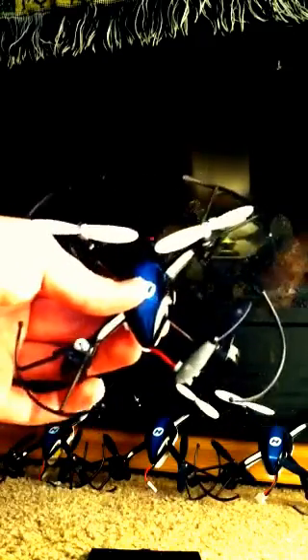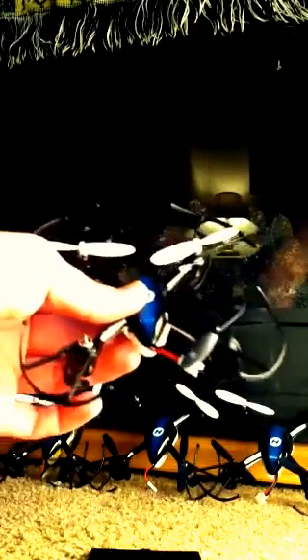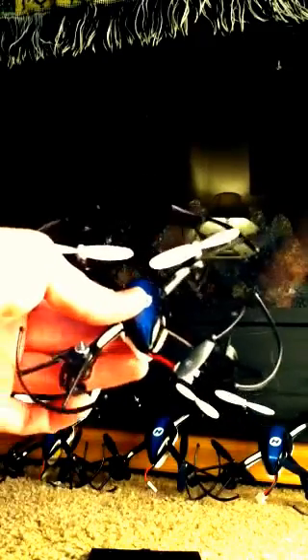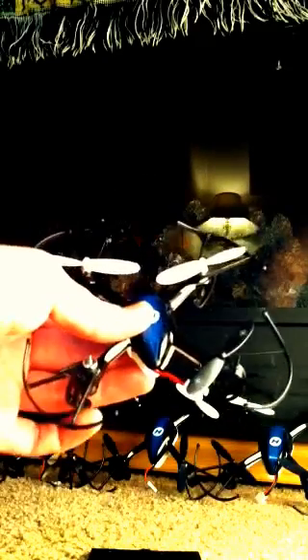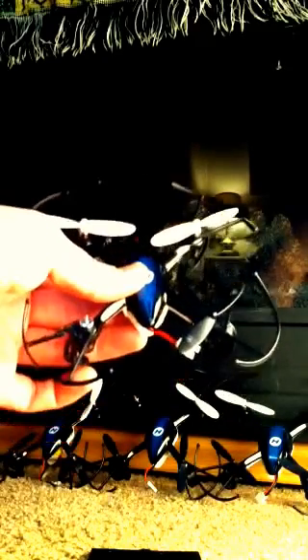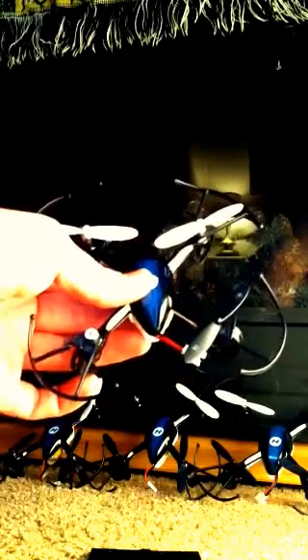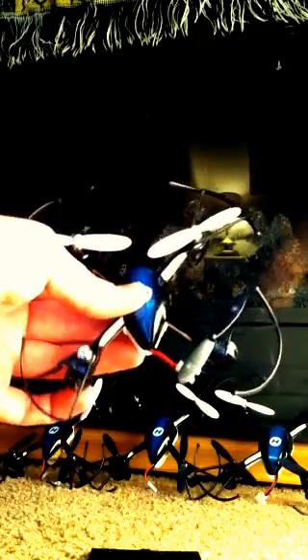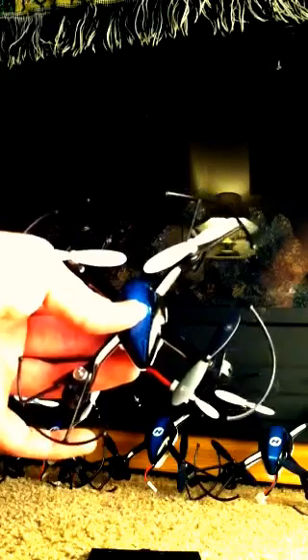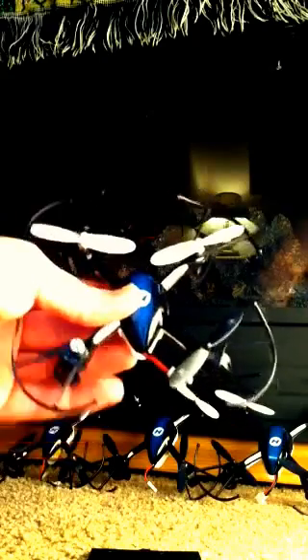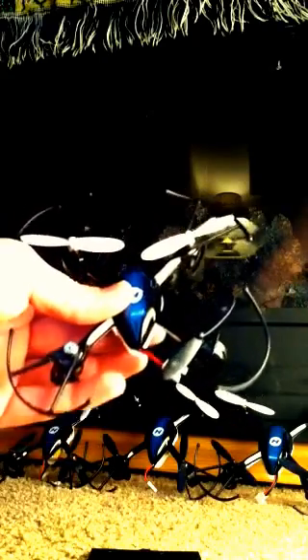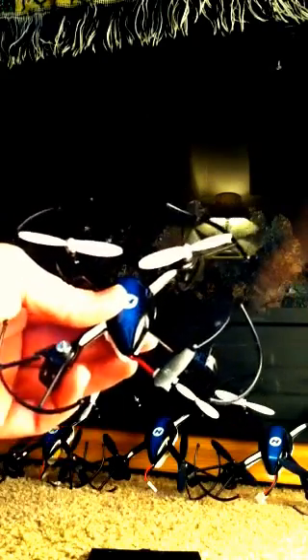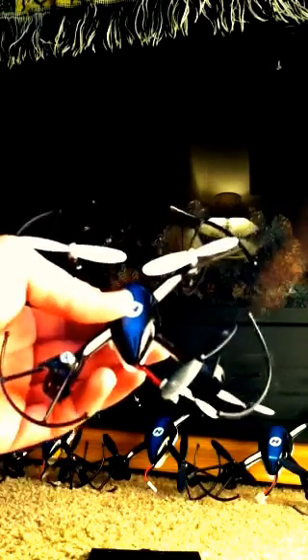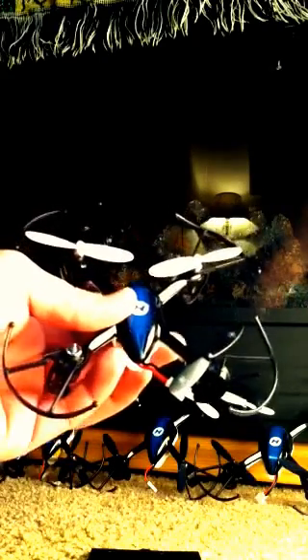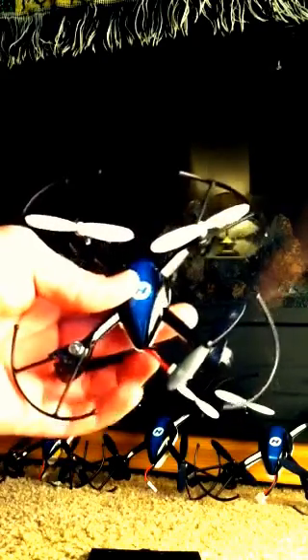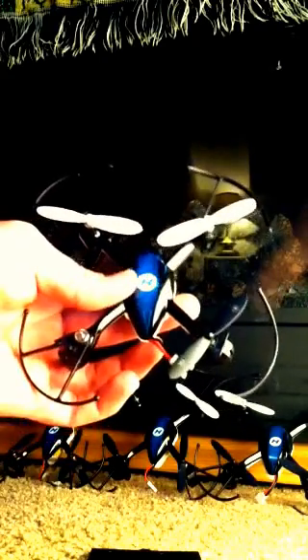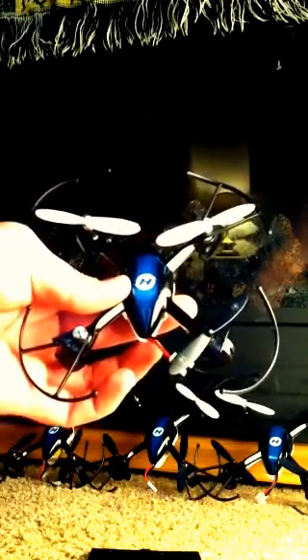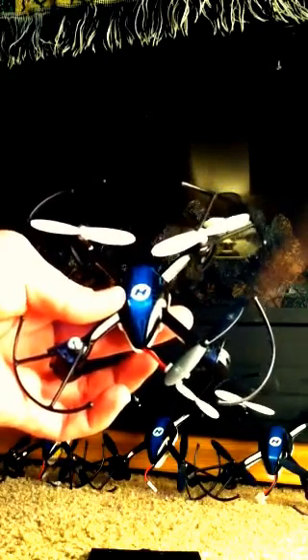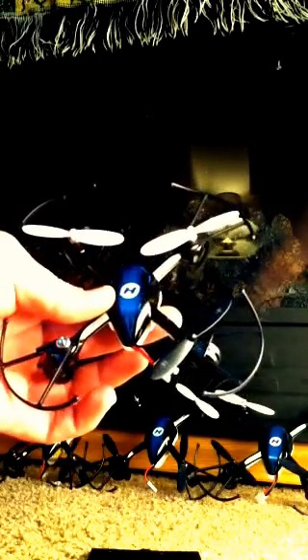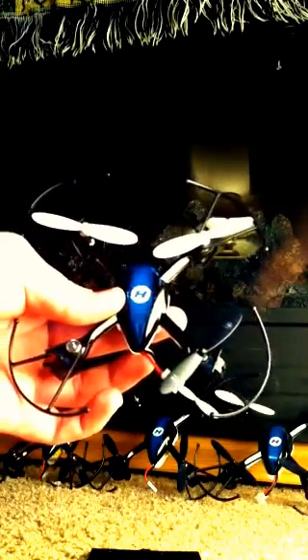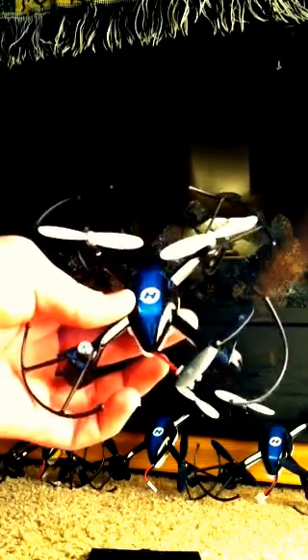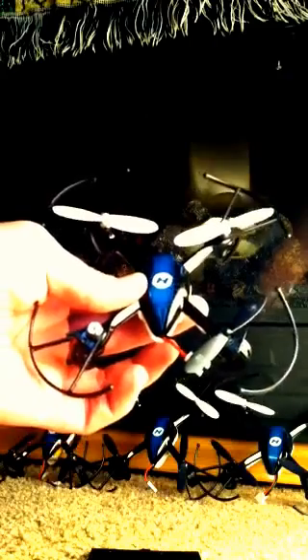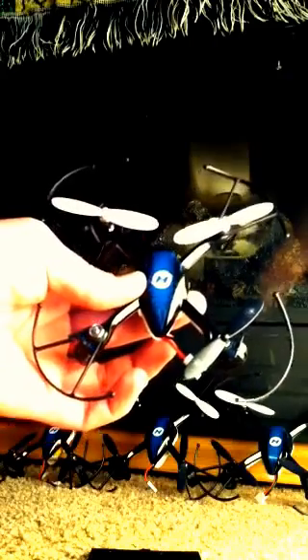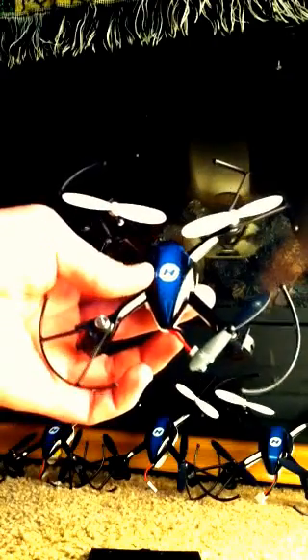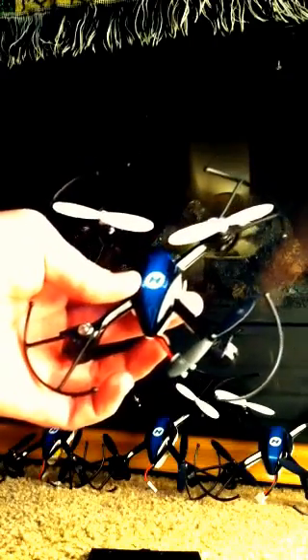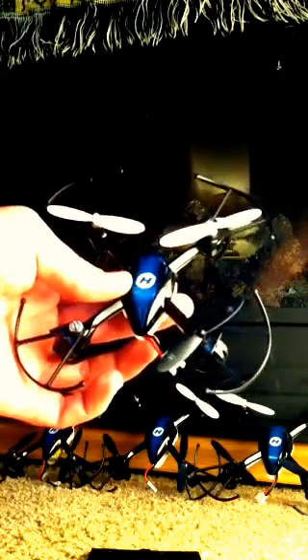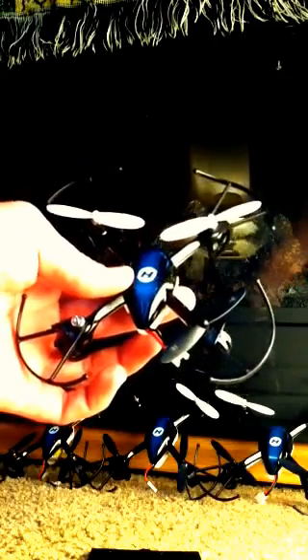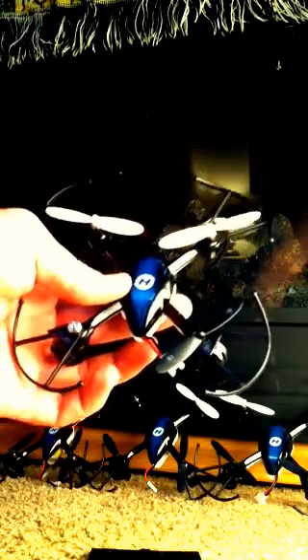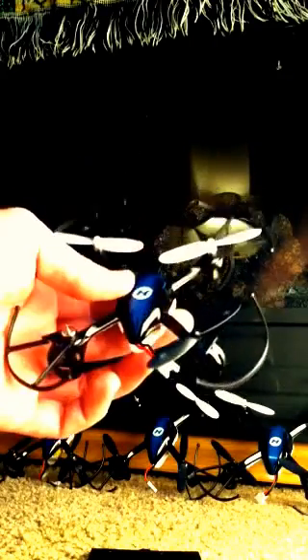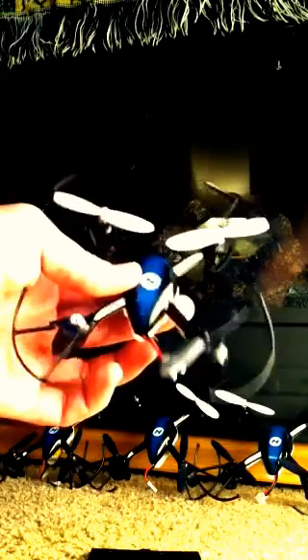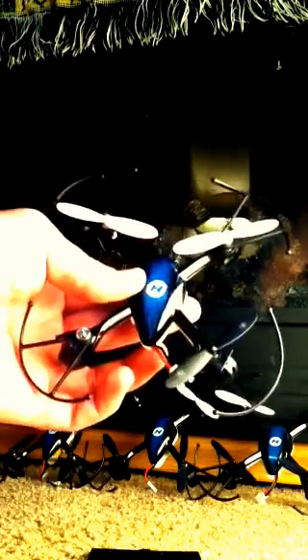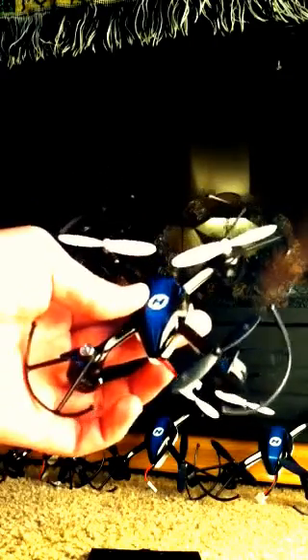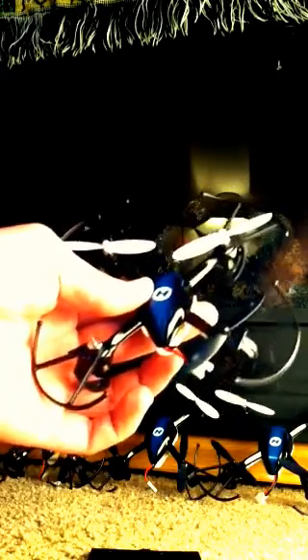If your Predator won't fly, it's probably going to be a blown motor. You can find out which motor that is by sitting it on the floor and idling it just a little bit. Whichever propeller doesn't spin, that's going to be your blown motor. I'm going to show you how to replace it.